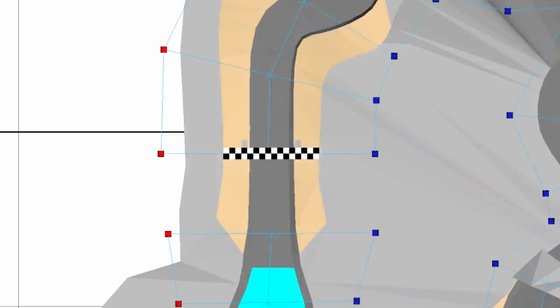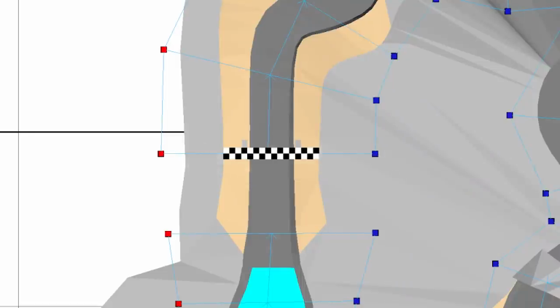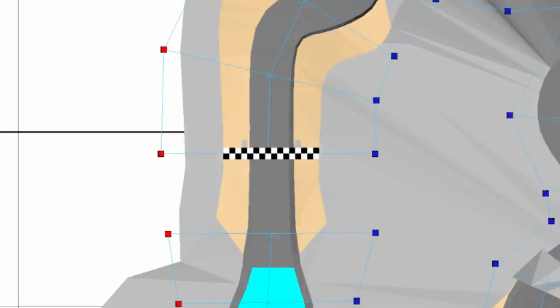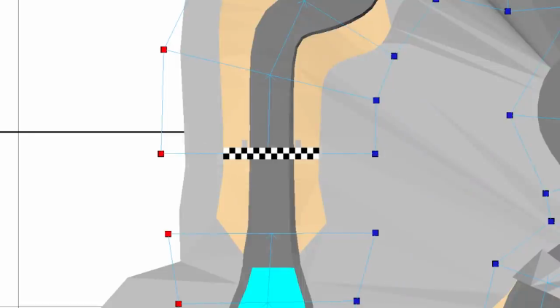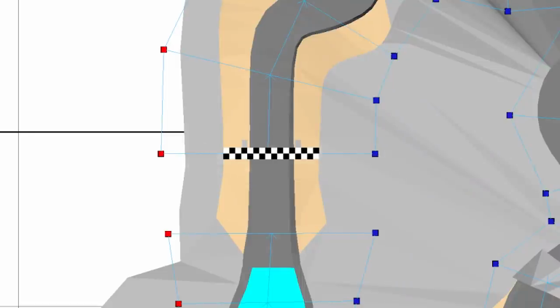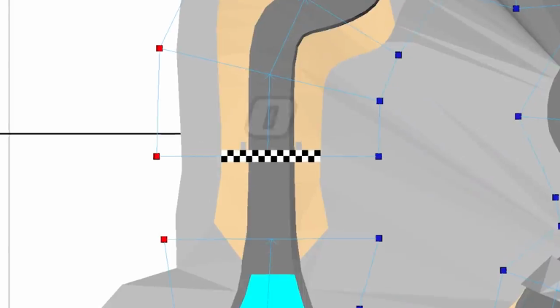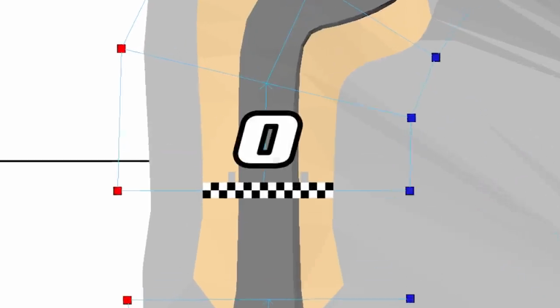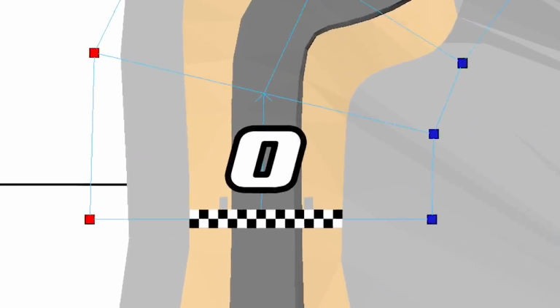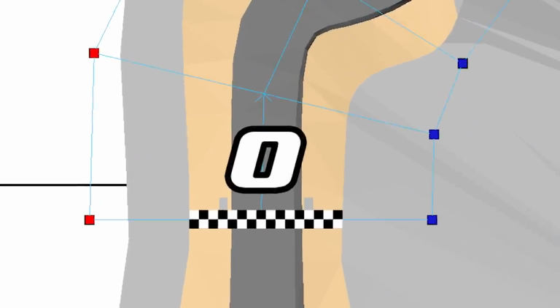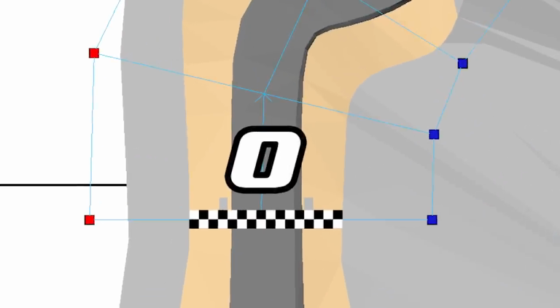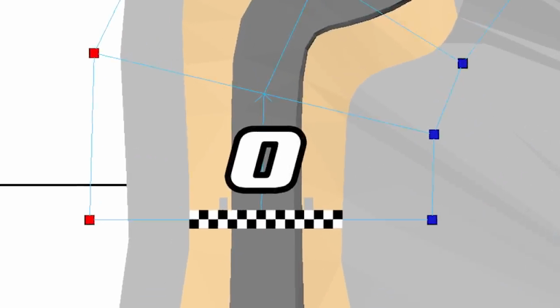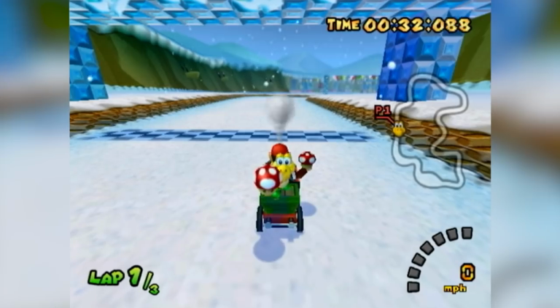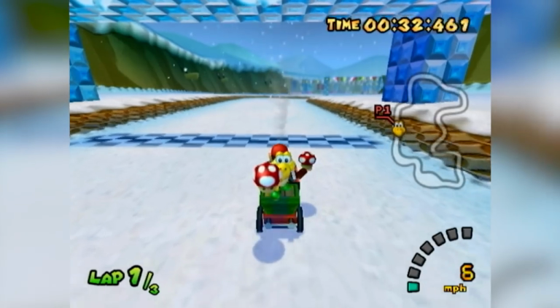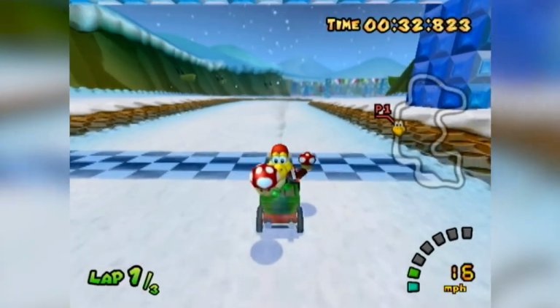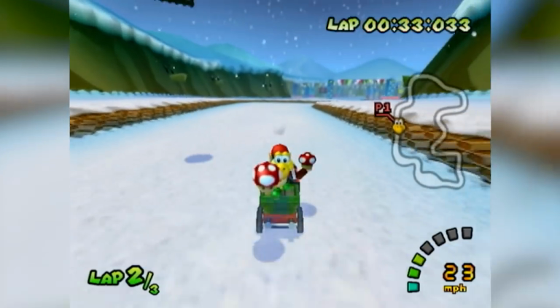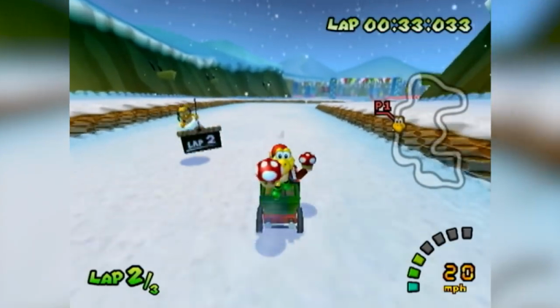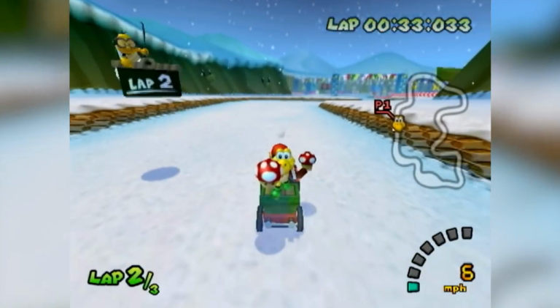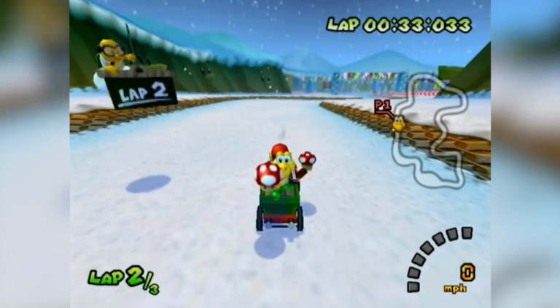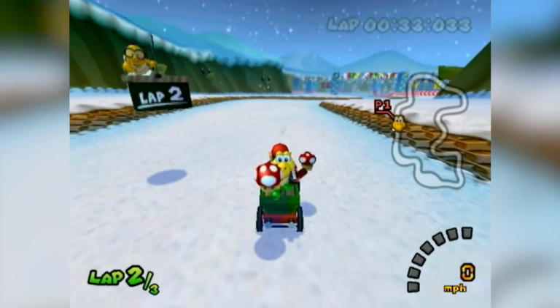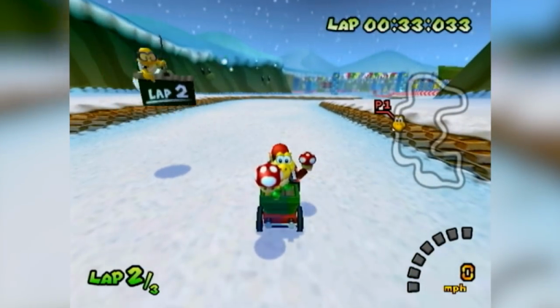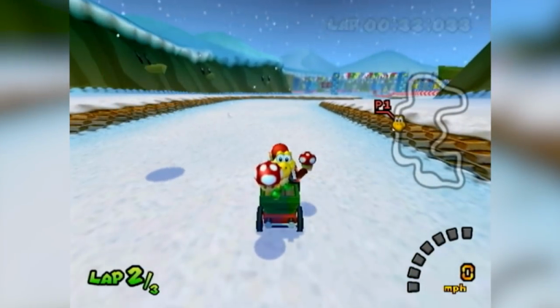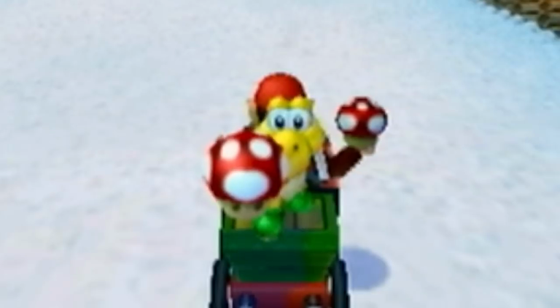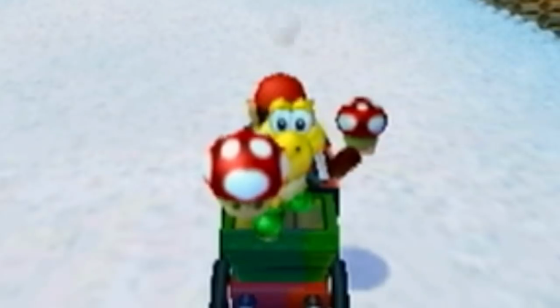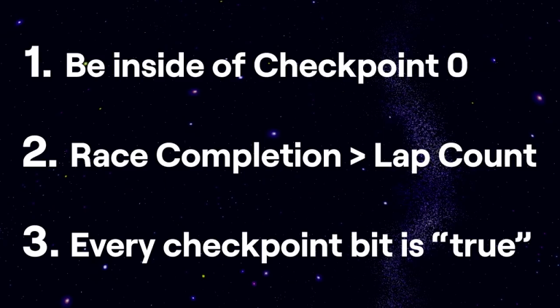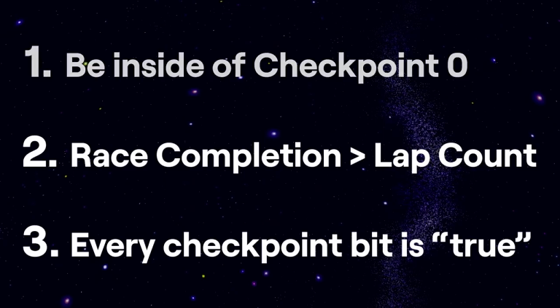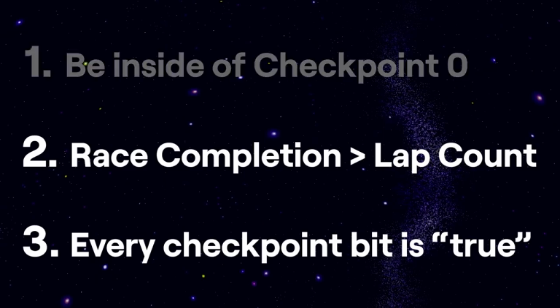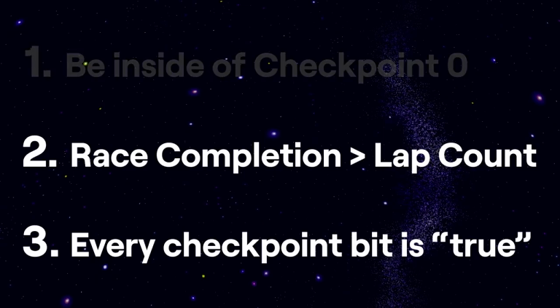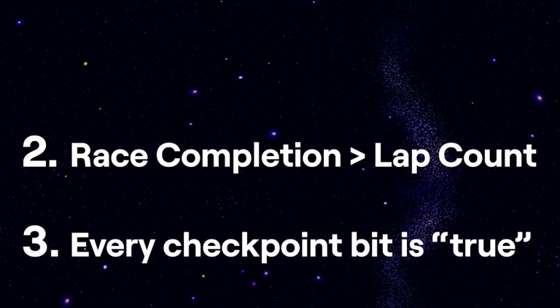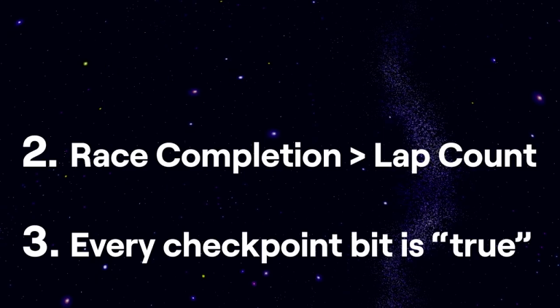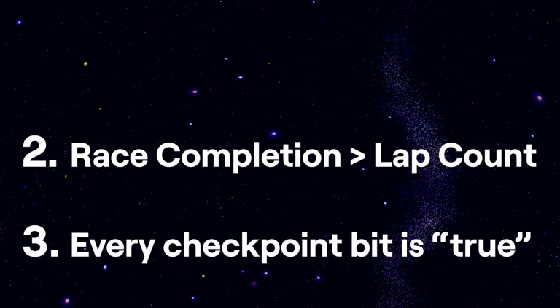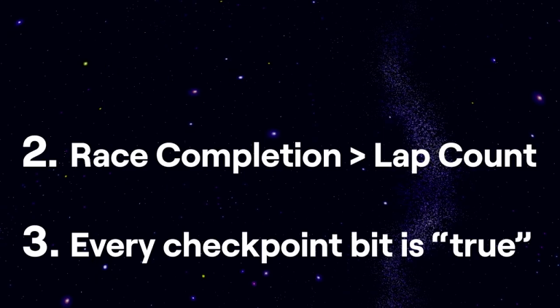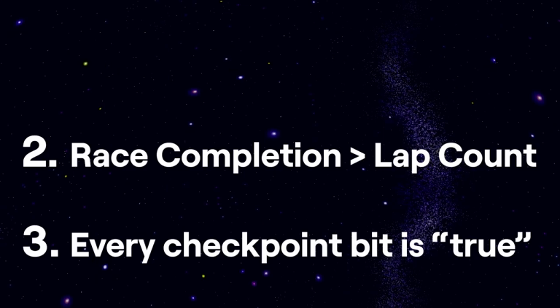The first condition is by far the most lenient. The zero-width checkpoint is always the one that immediately follows the finish line, so crossing the finish line completes a lap. However, the other two parts of this list aren't nearly as forgiving.